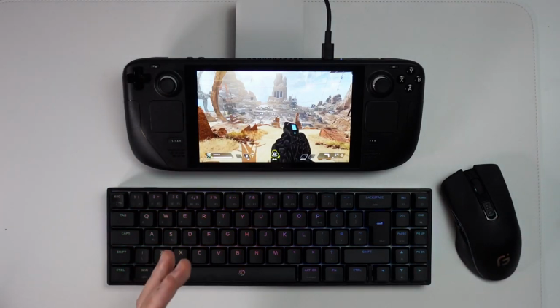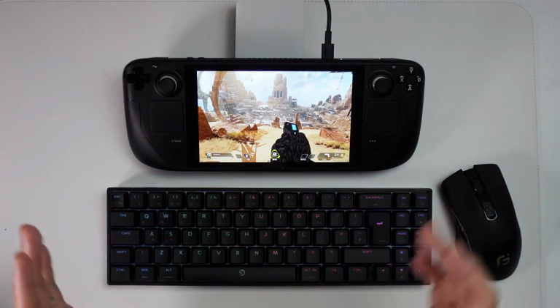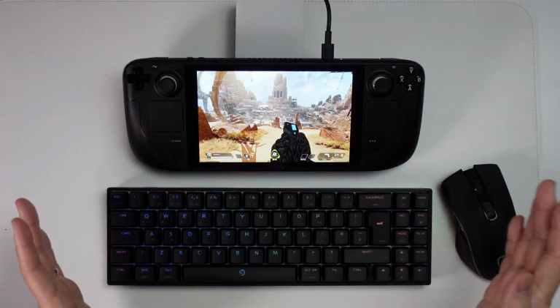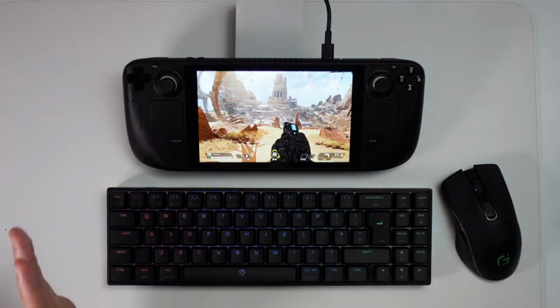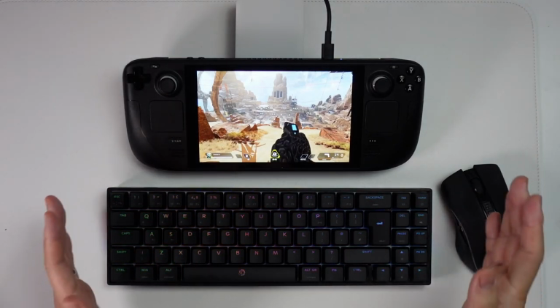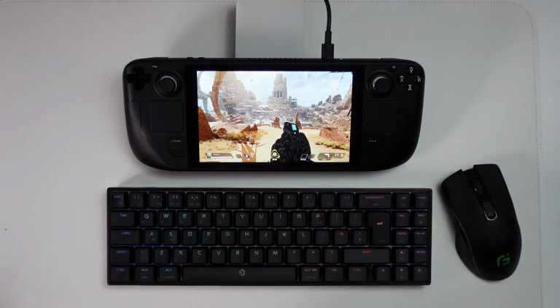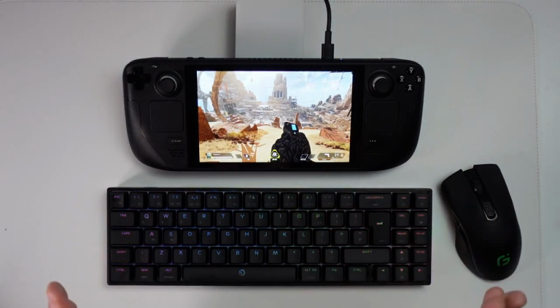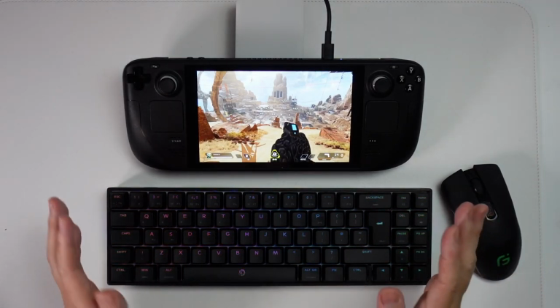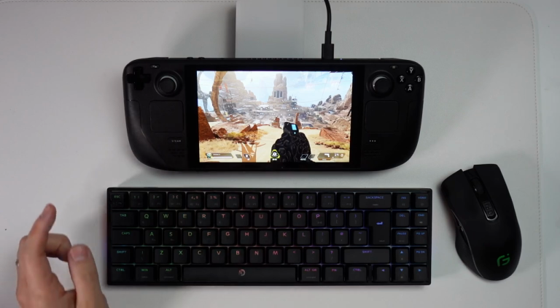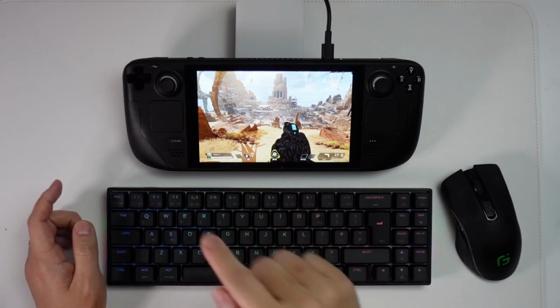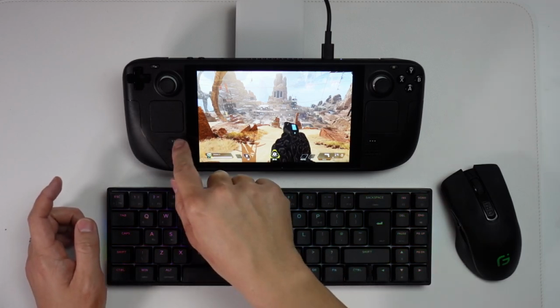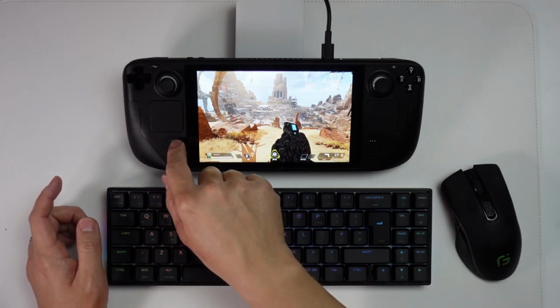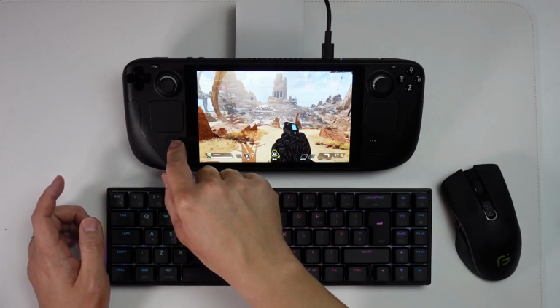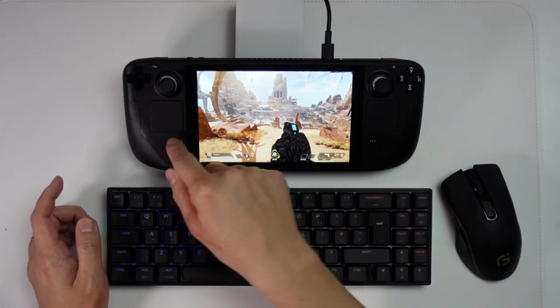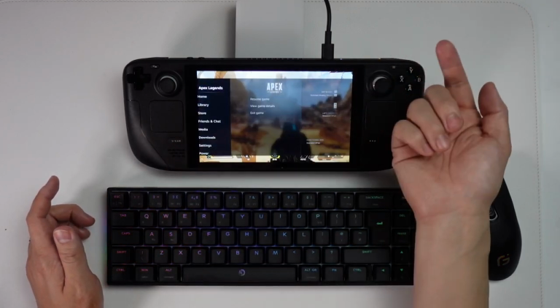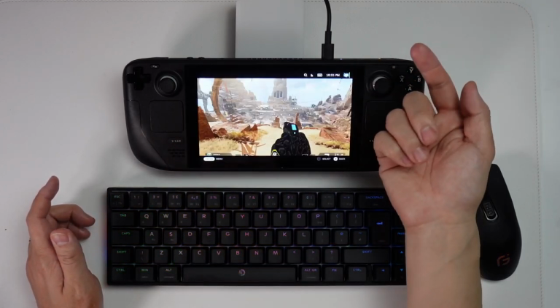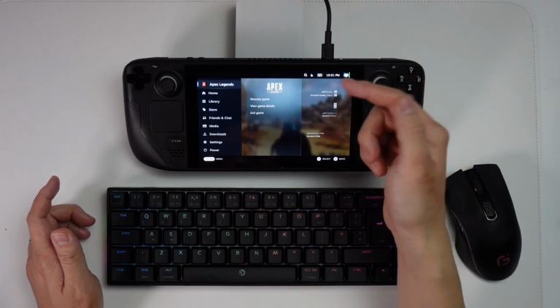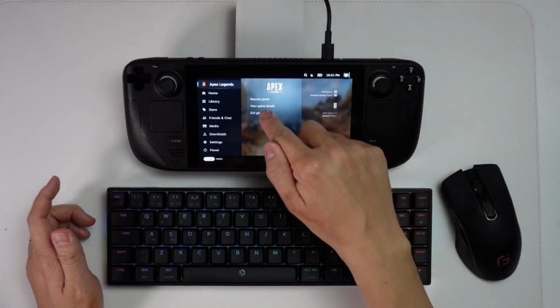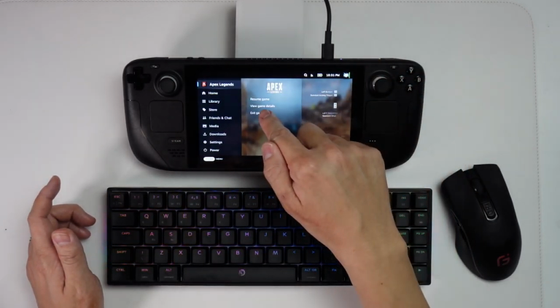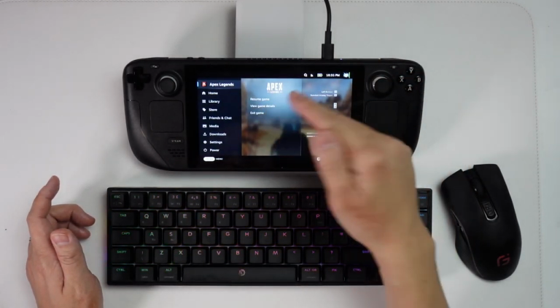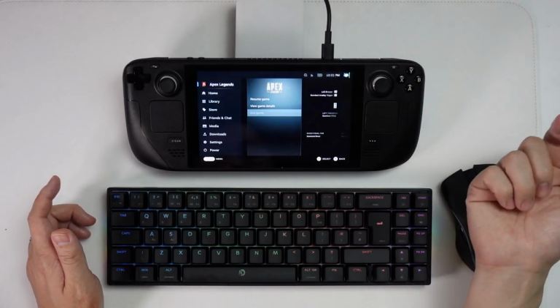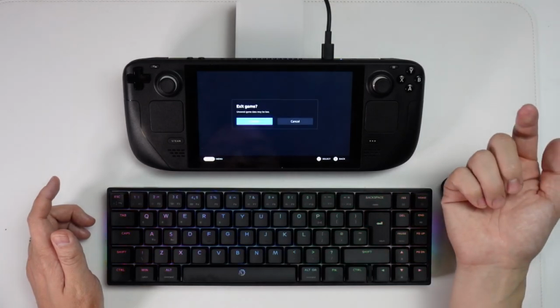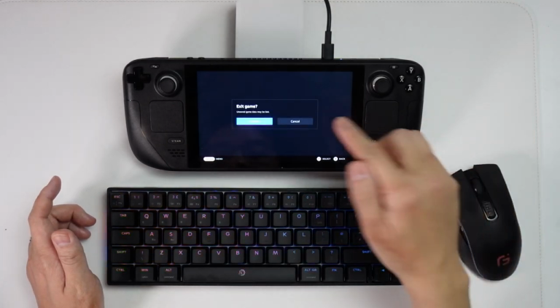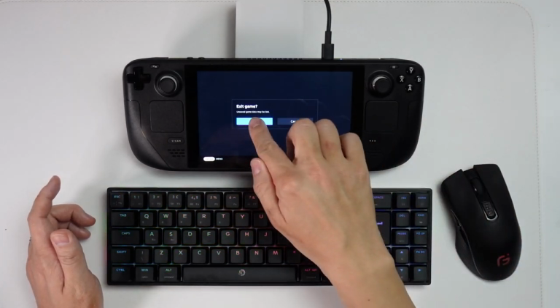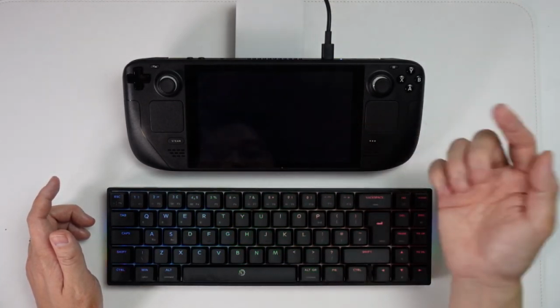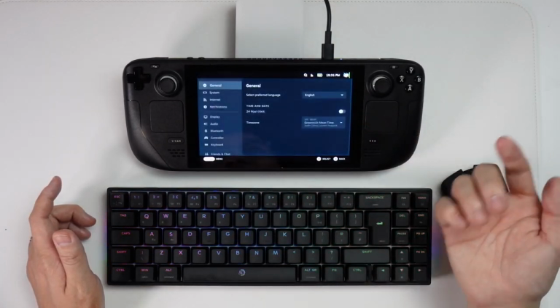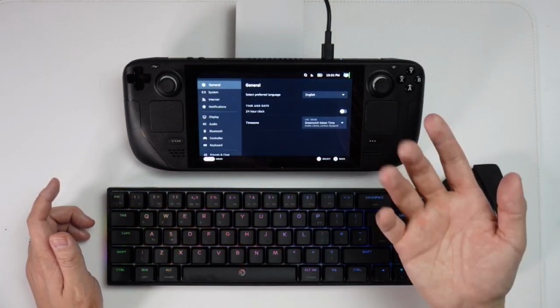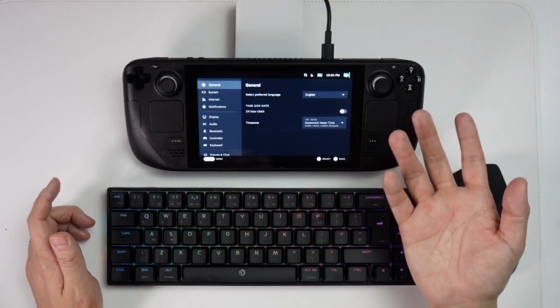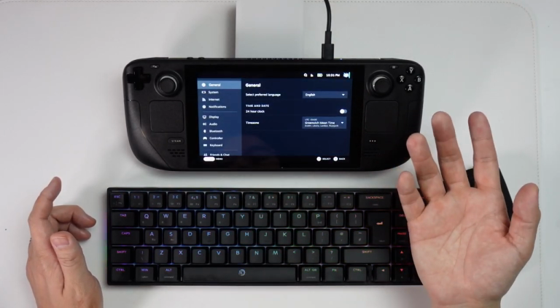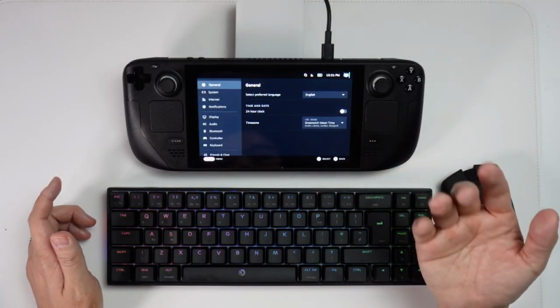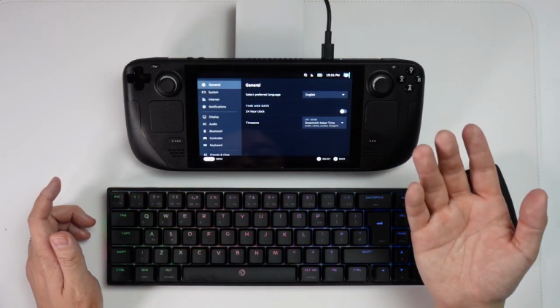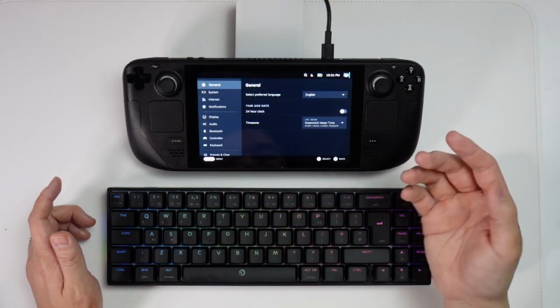Apparently the solution to this is to launch the game in desktop mode. I'm going to show you how to do that. We're just going to quit out of this game entirely and then launch the game in desktop mode instead.